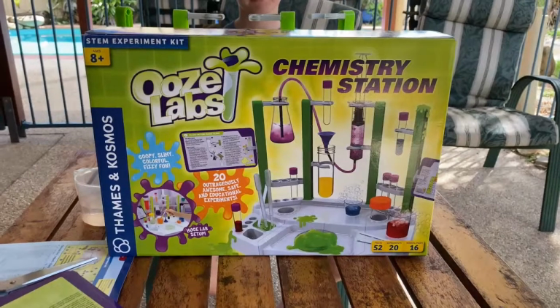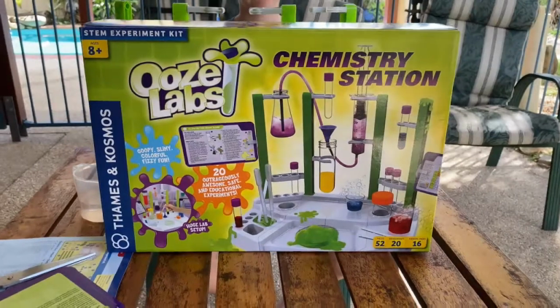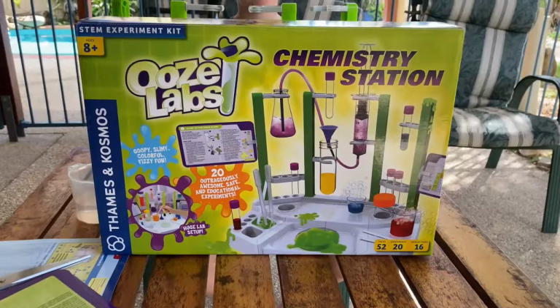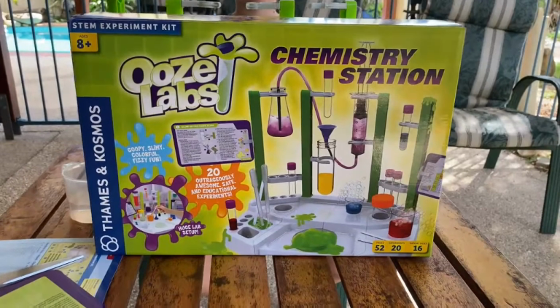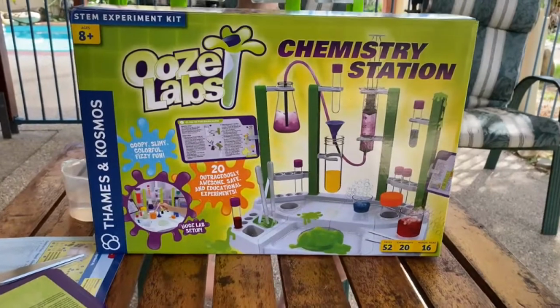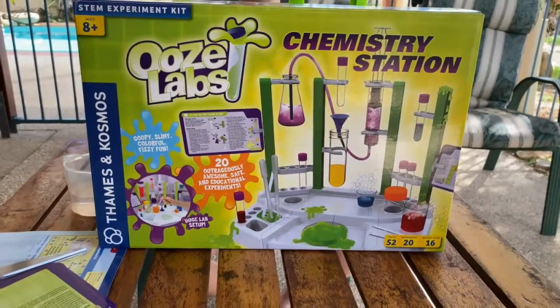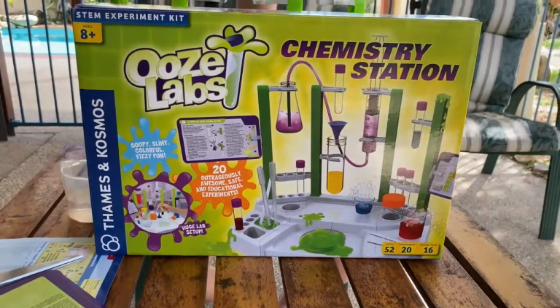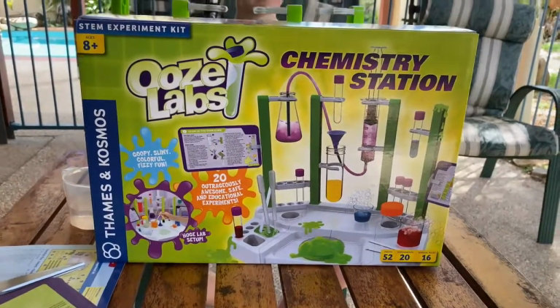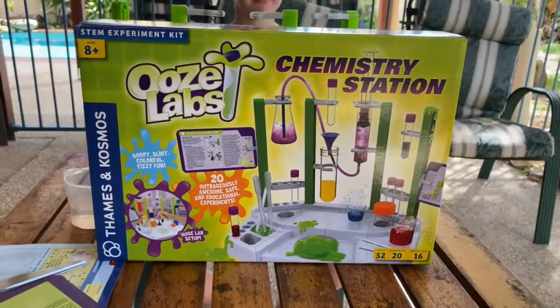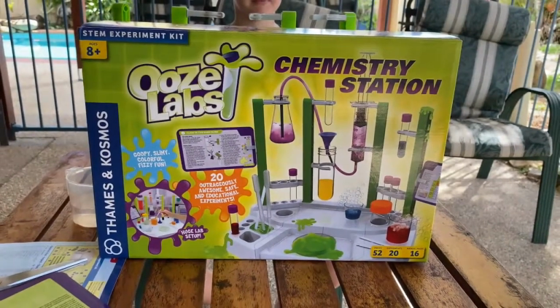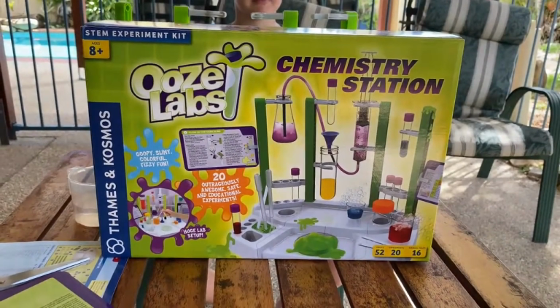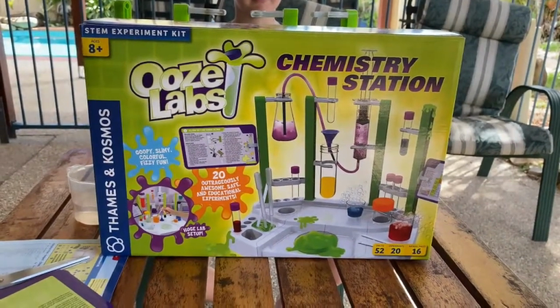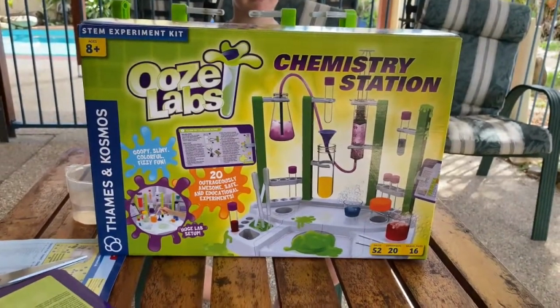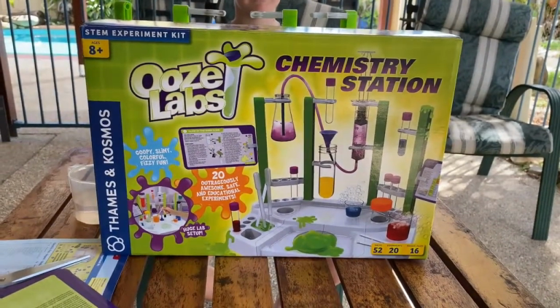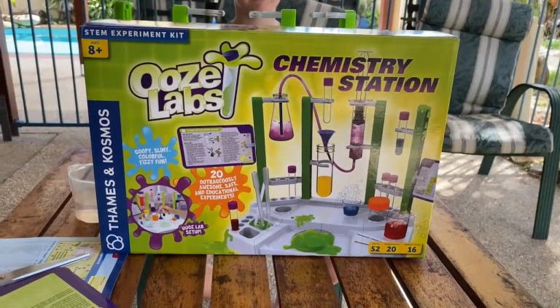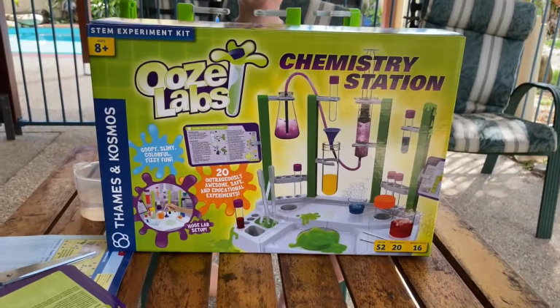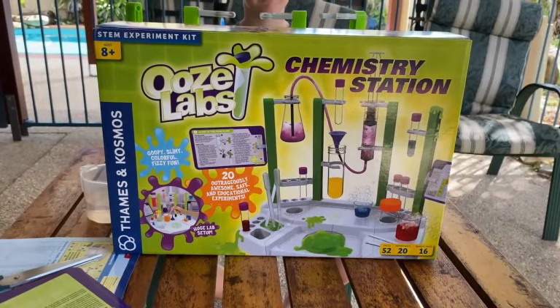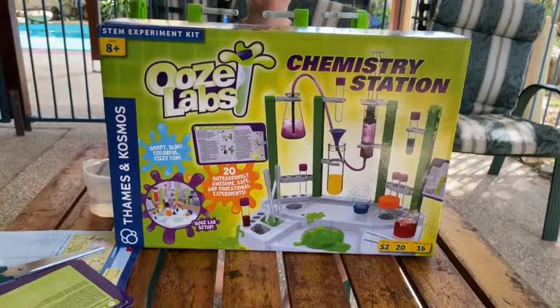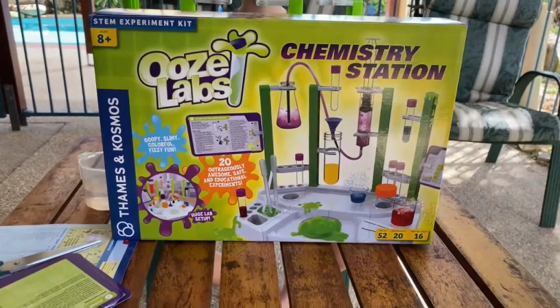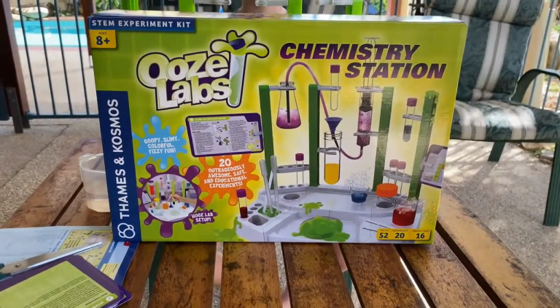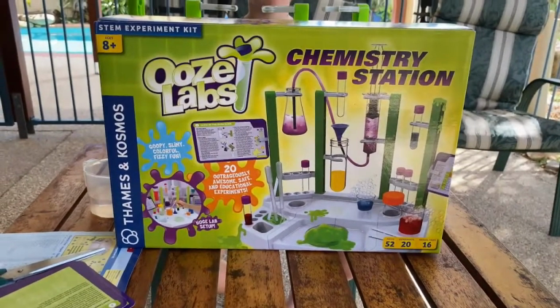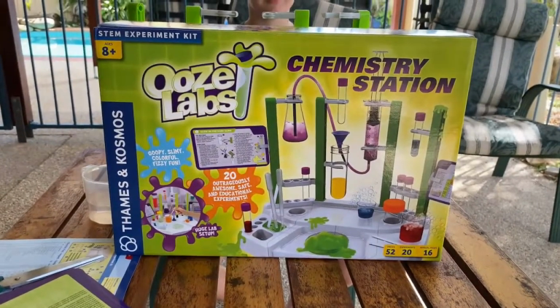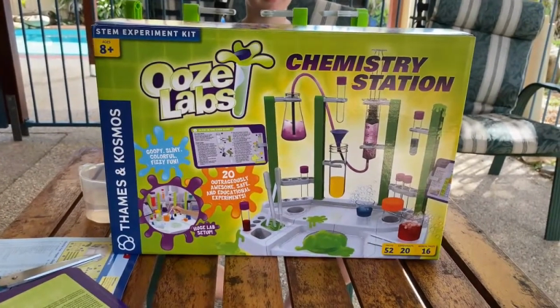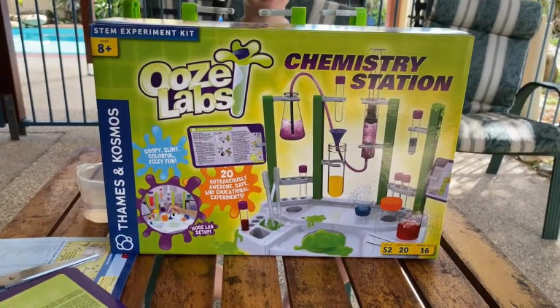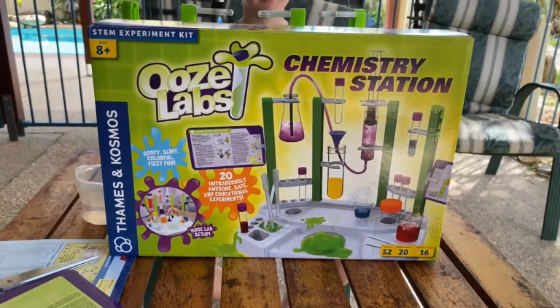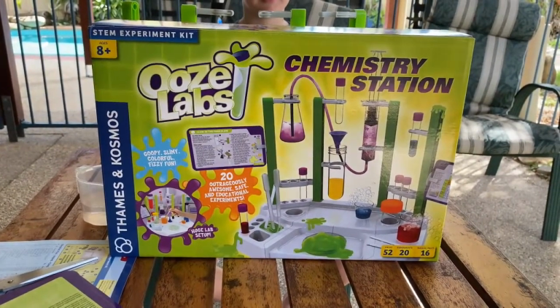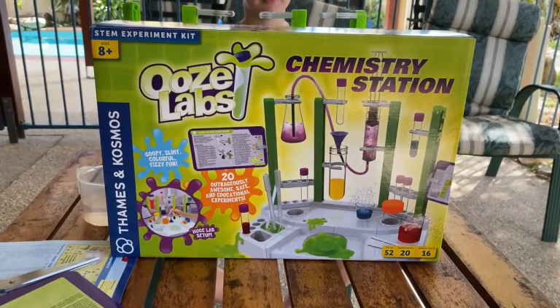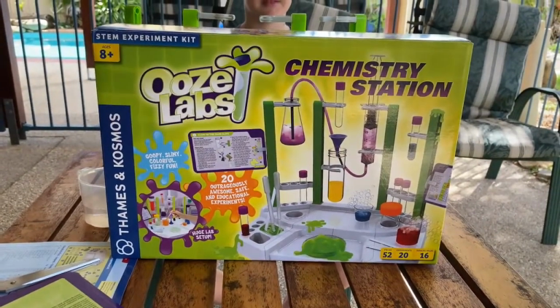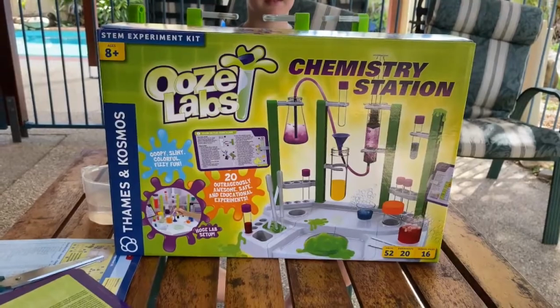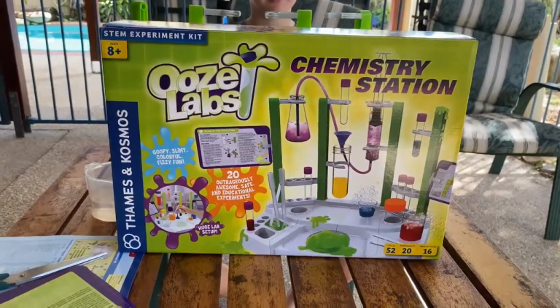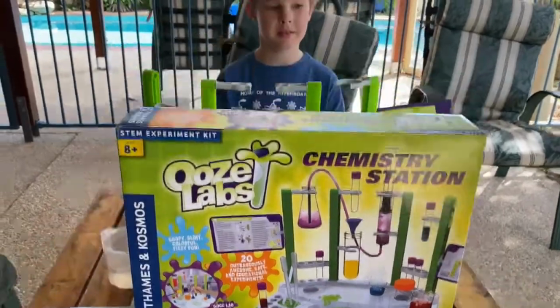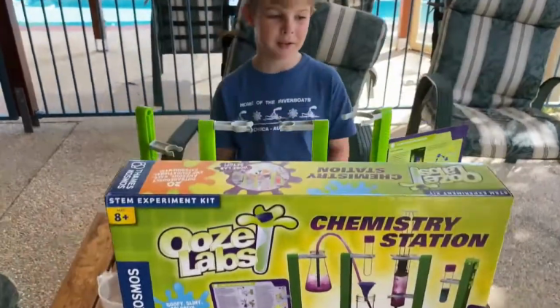Hi everybody, we are testing out the Ooze Labs chemistry station from Let the Children Play Toy Shop and oh my gosh, what fun it is. So Roy, tell us what we've been doing.